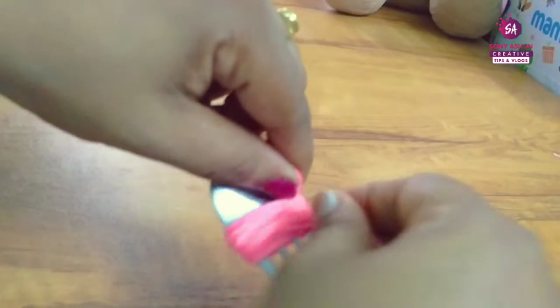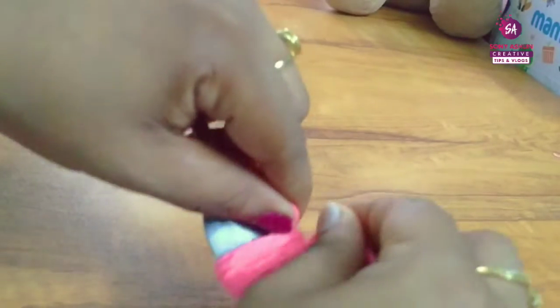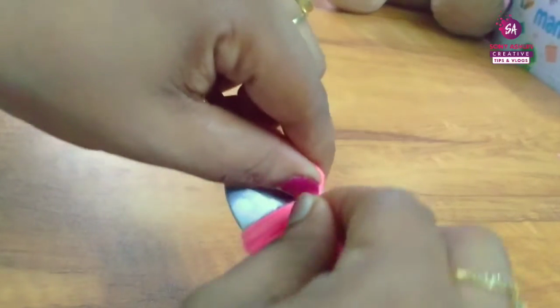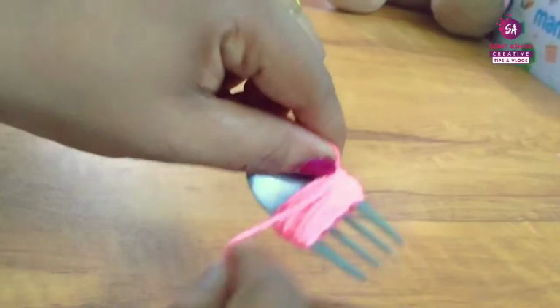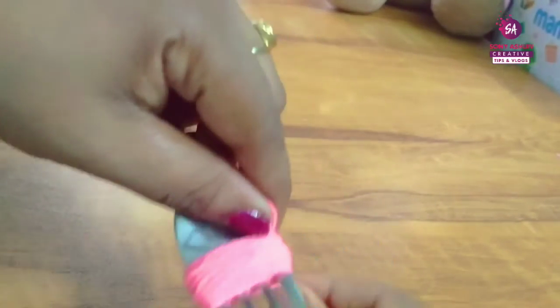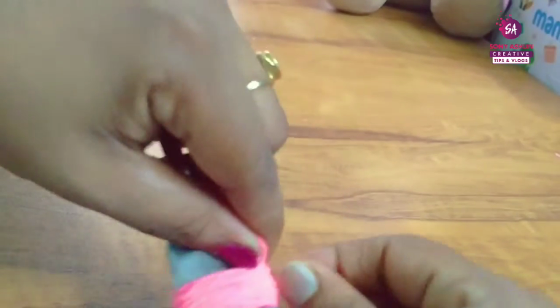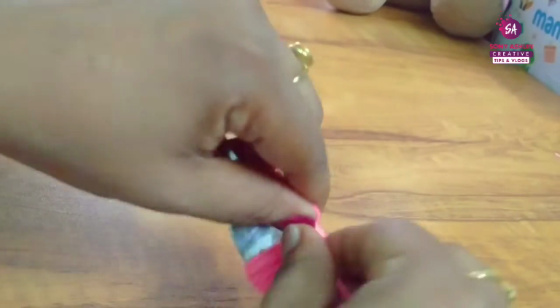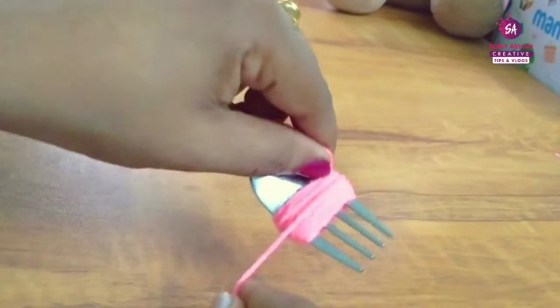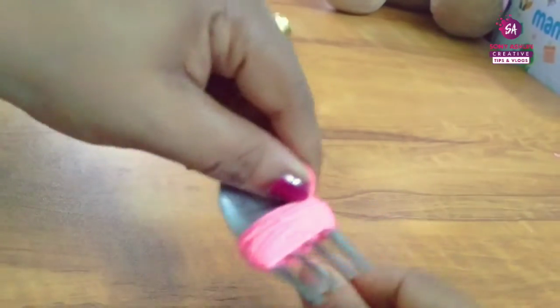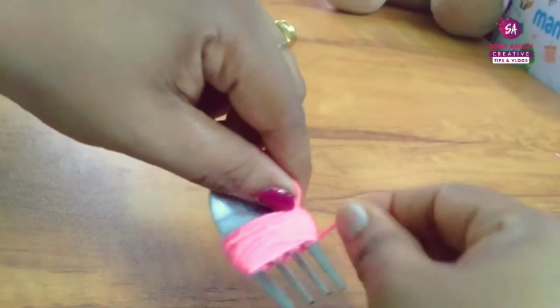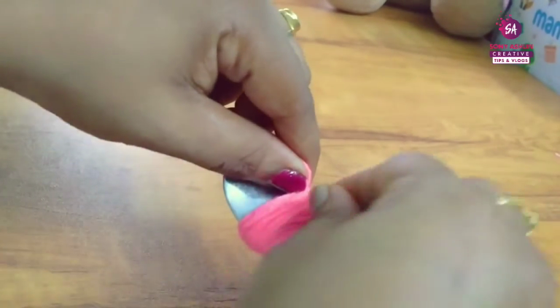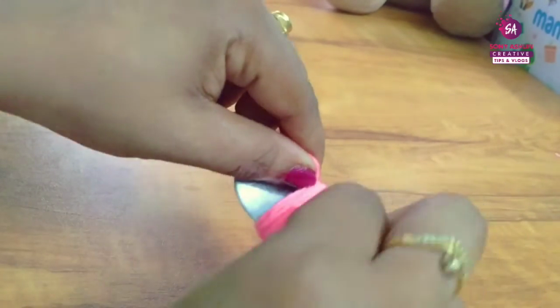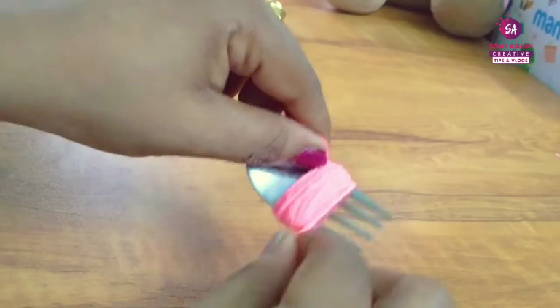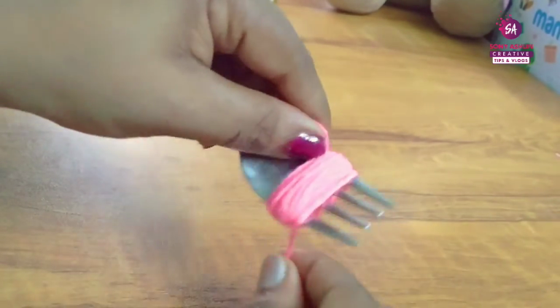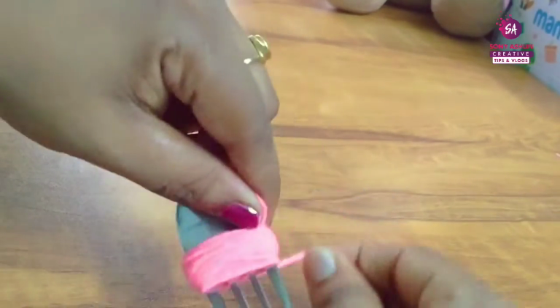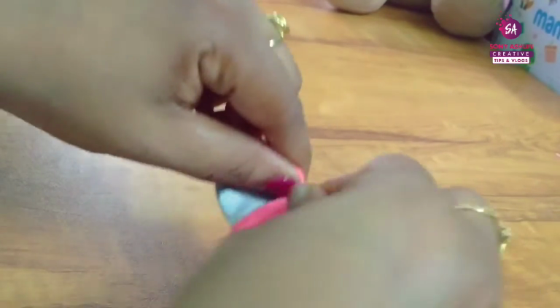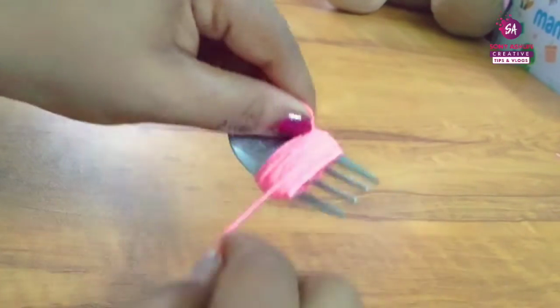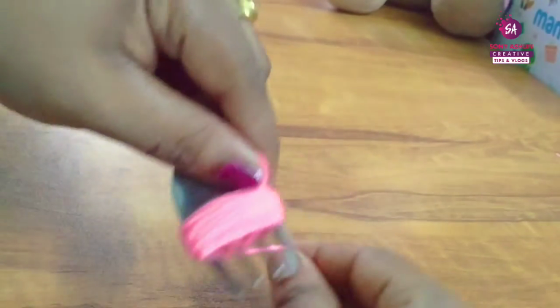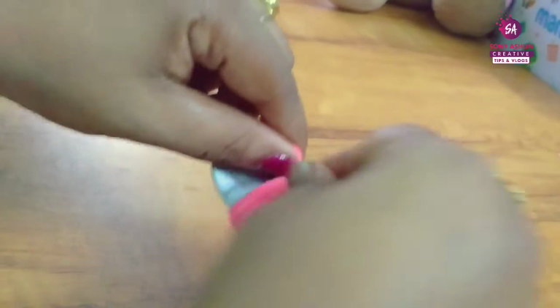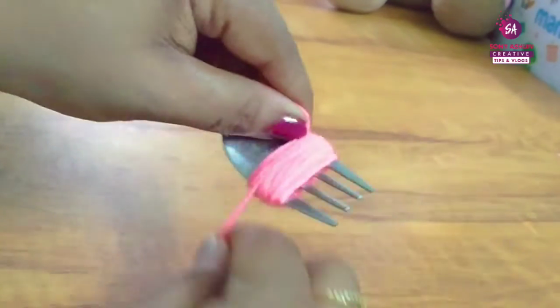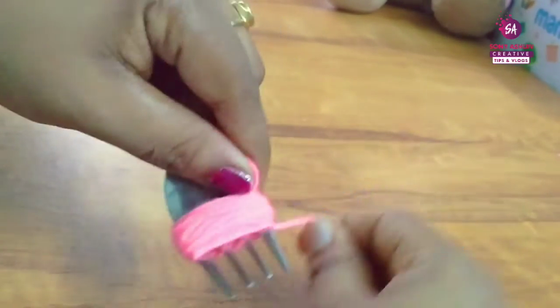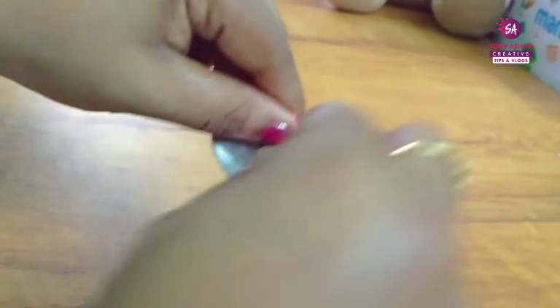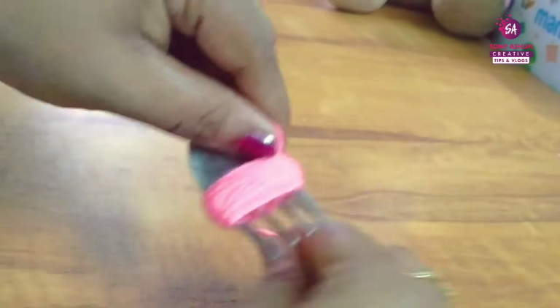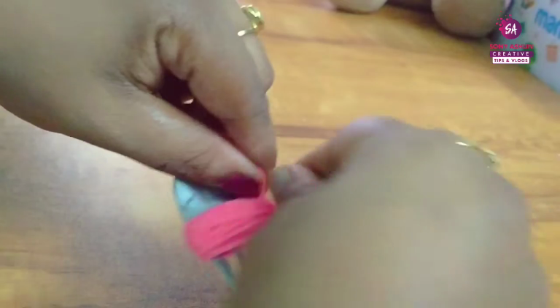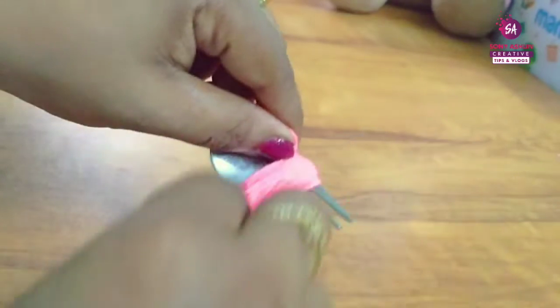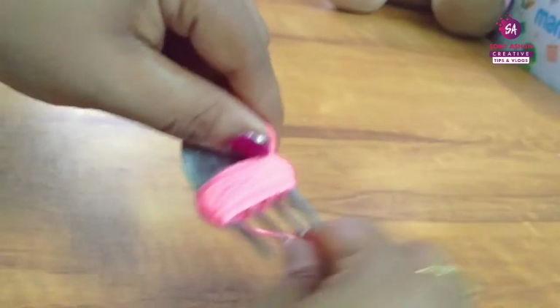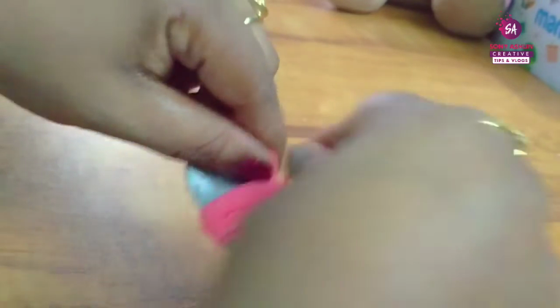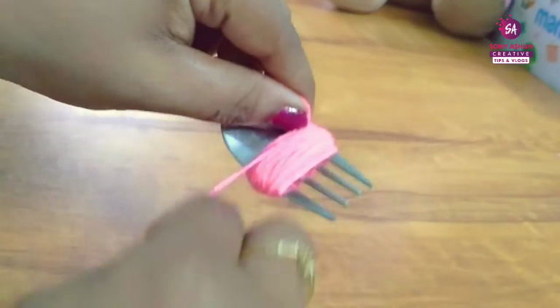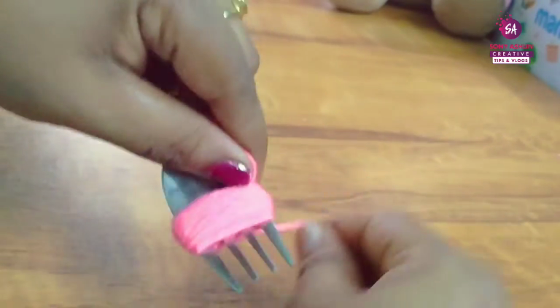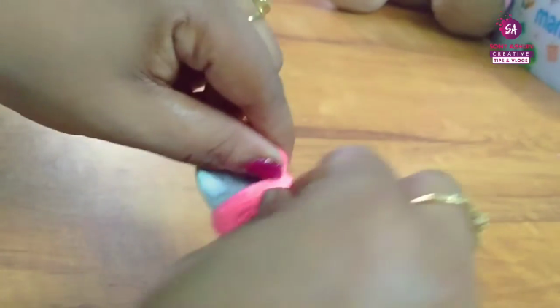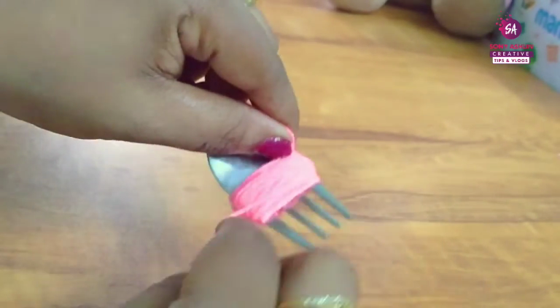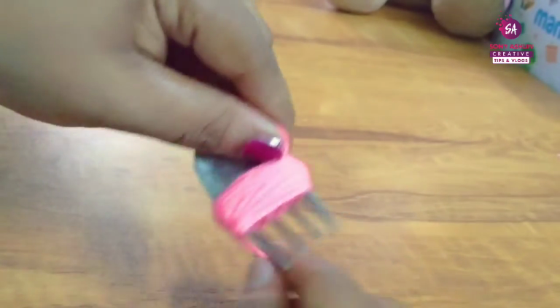I will thread it into a small pom-pom. We thread it in a small way, threading it tight.